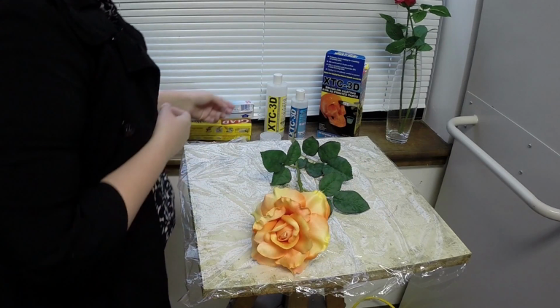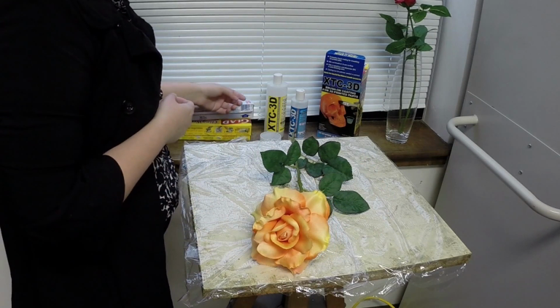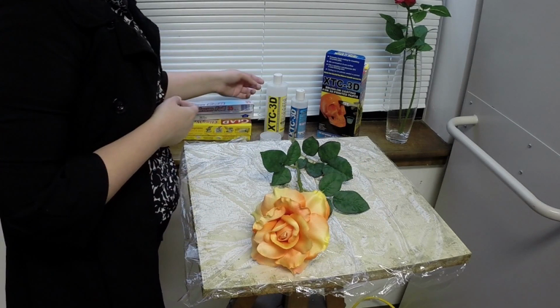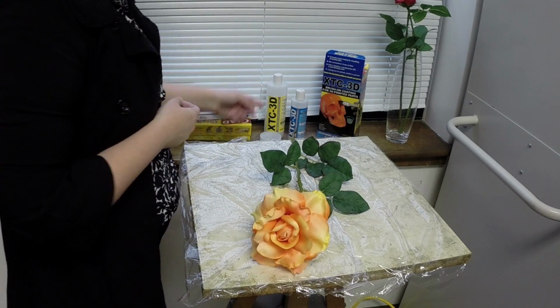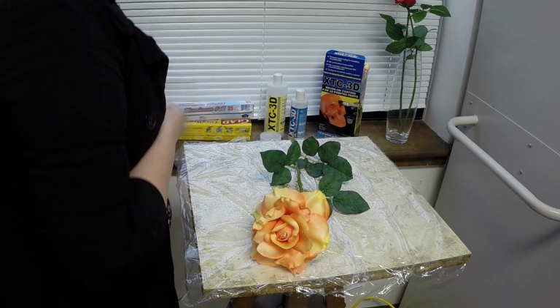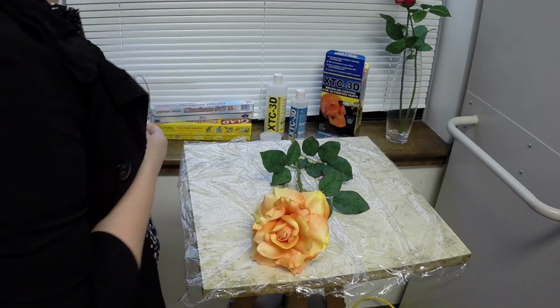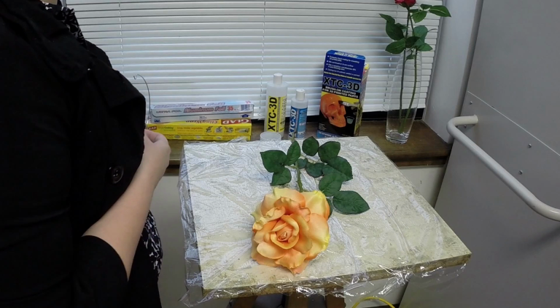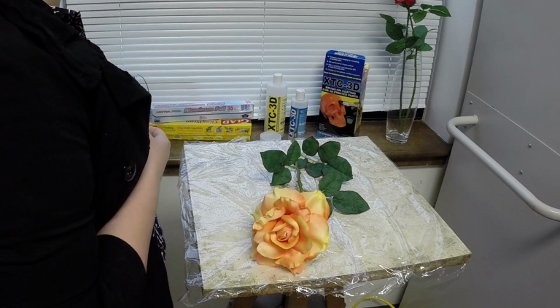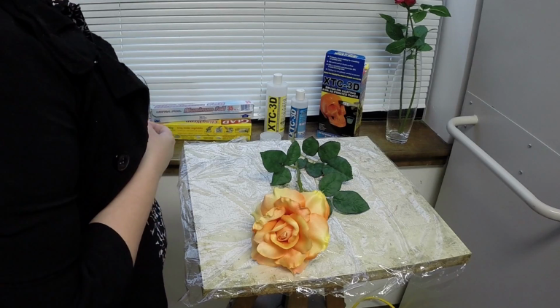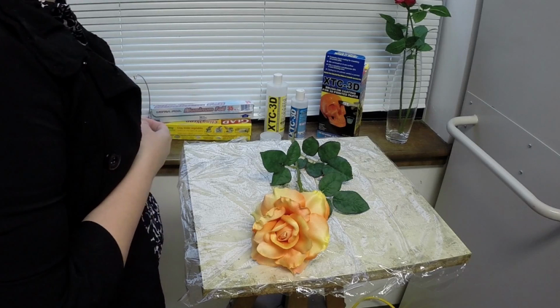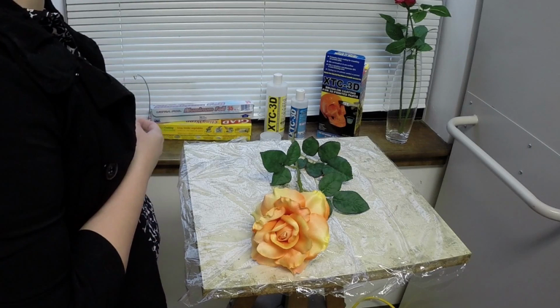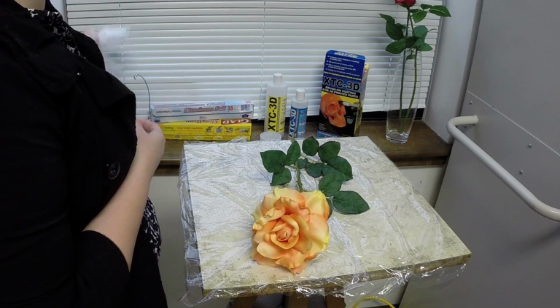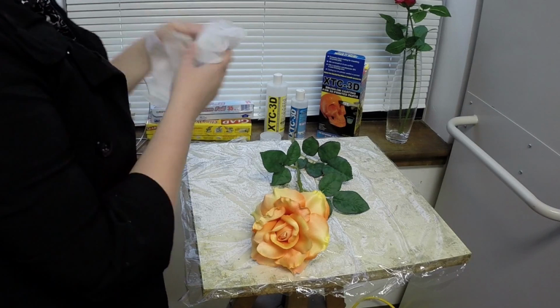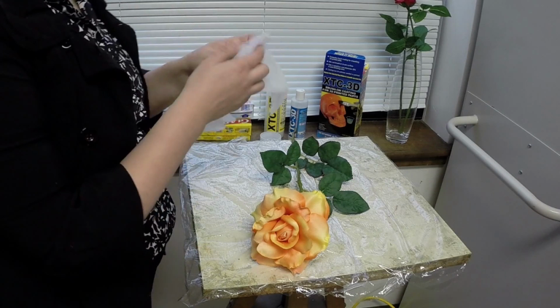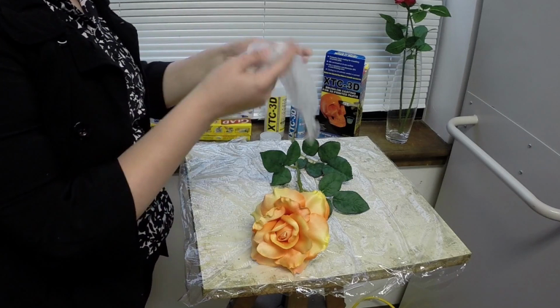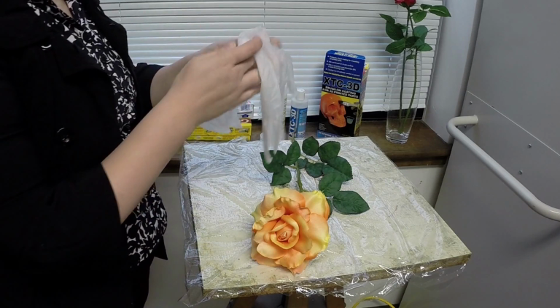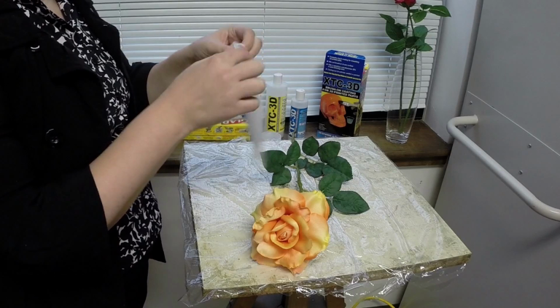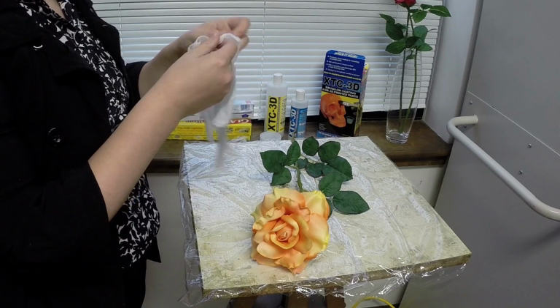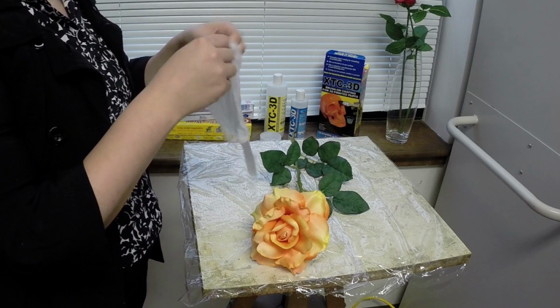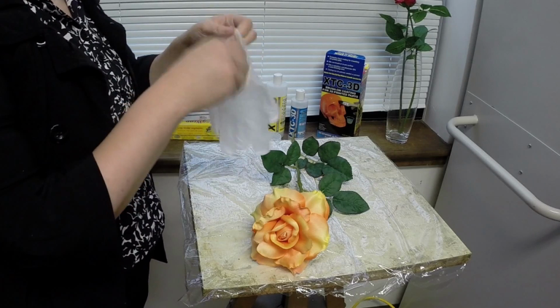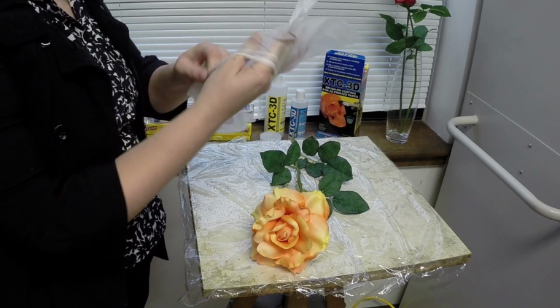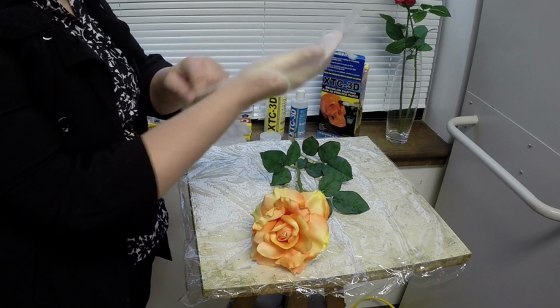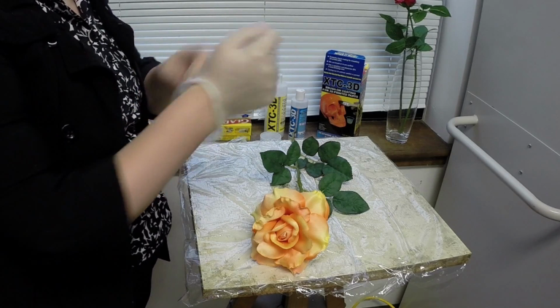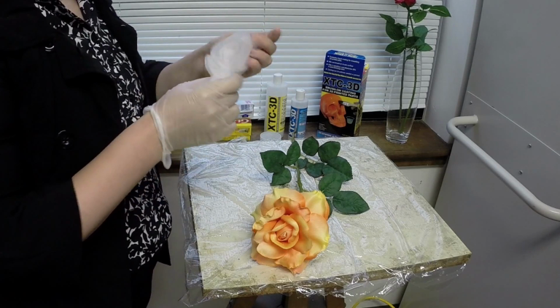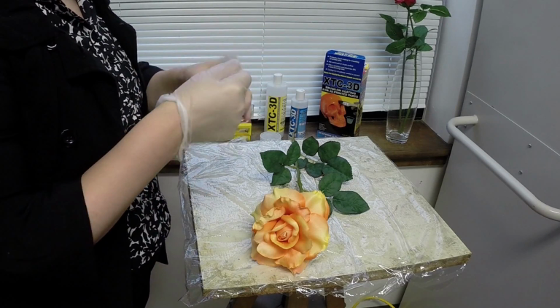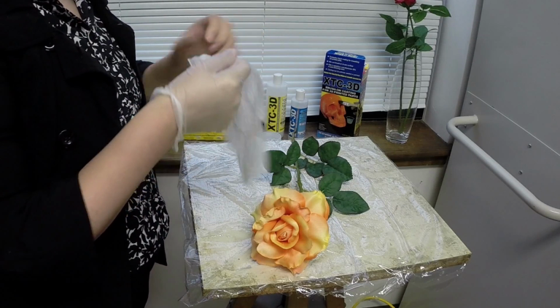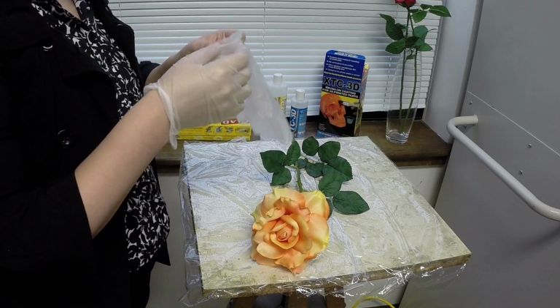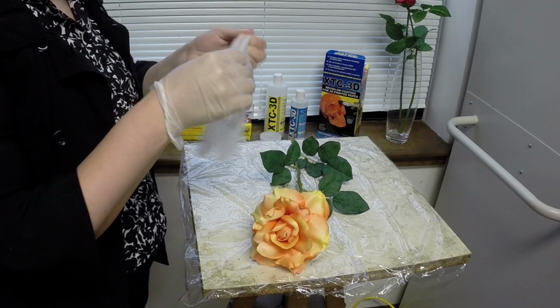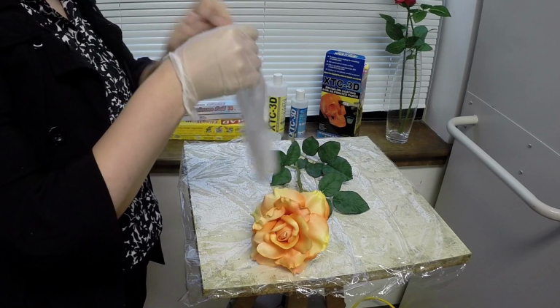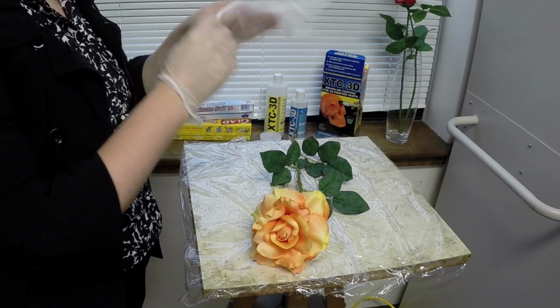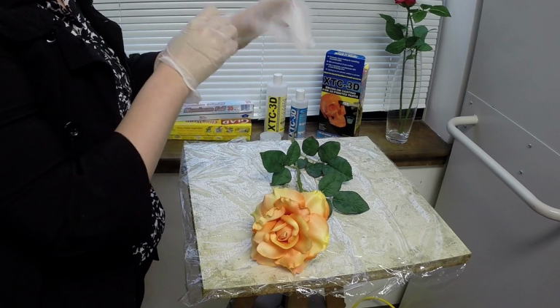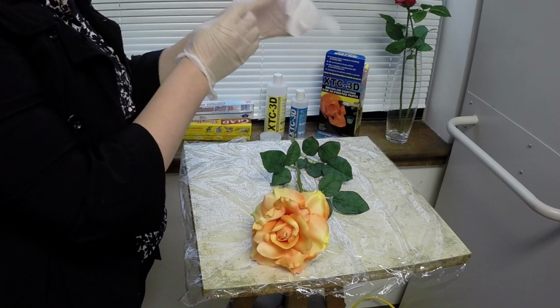But Smooth-On has this fantastic new coating product. It works better than anything else I've tried. You can apply it to many different kinds of surfaces, from 3D printed parts to fabrics, and it creates a clear, smooth, firm result.